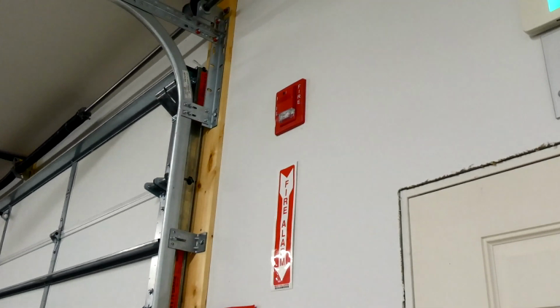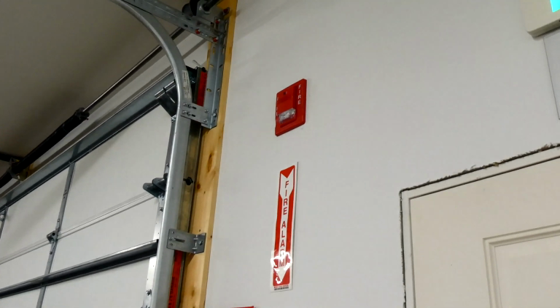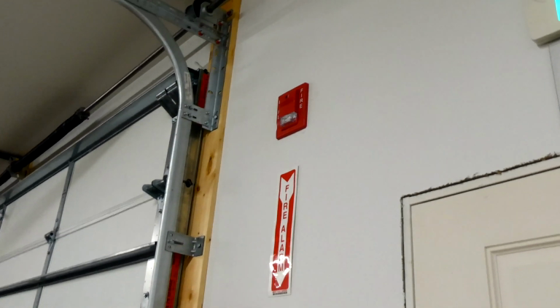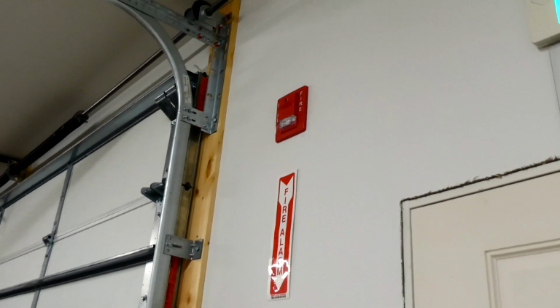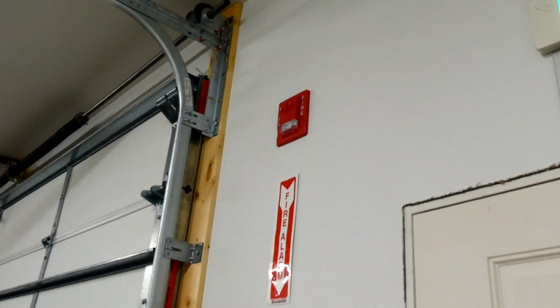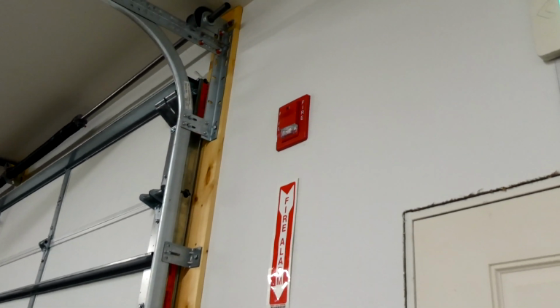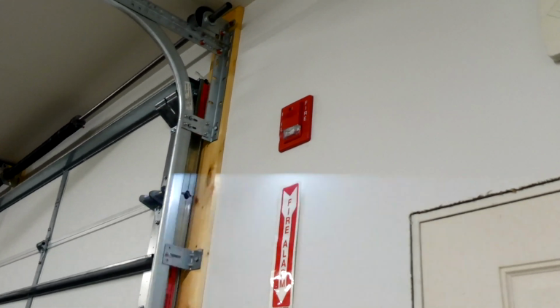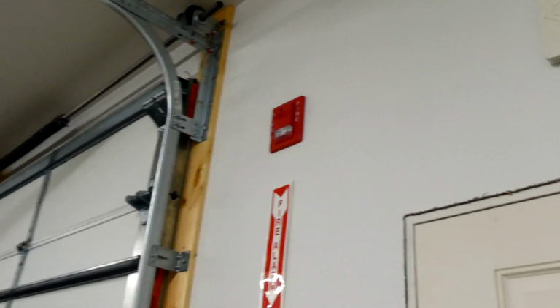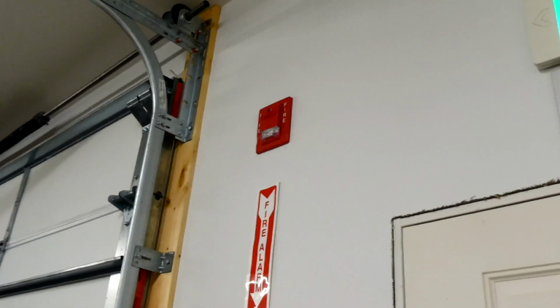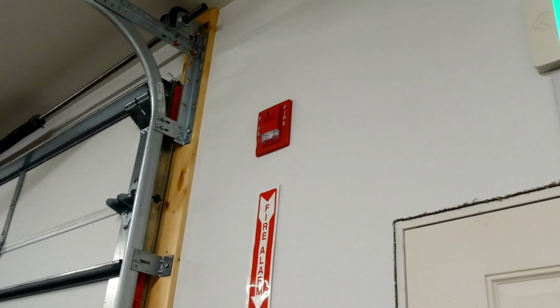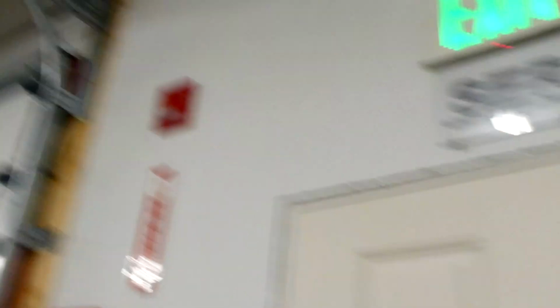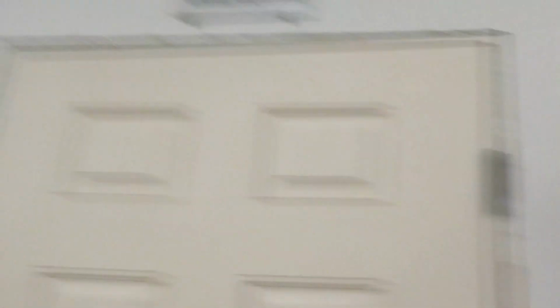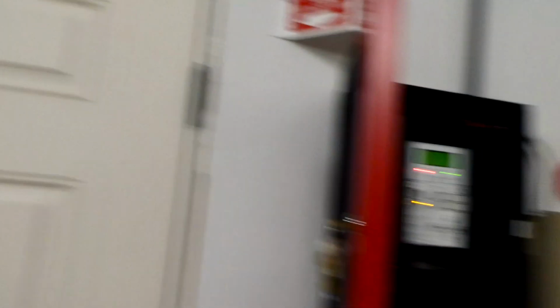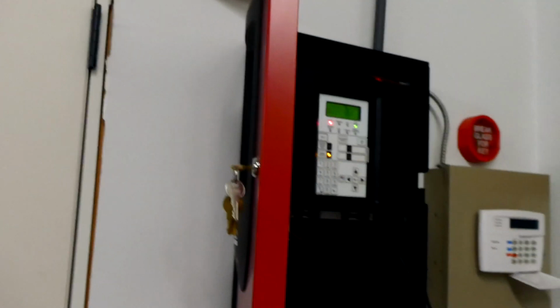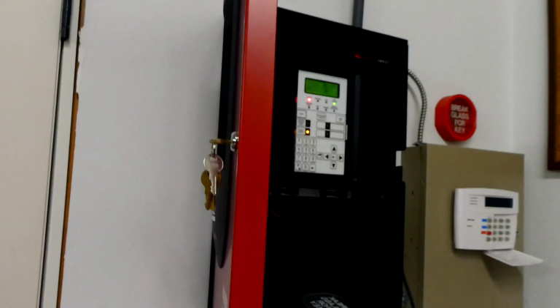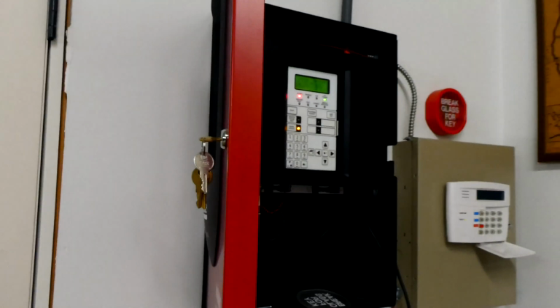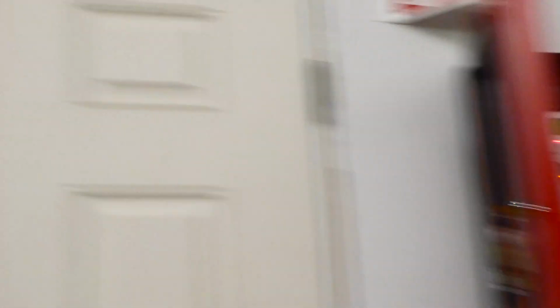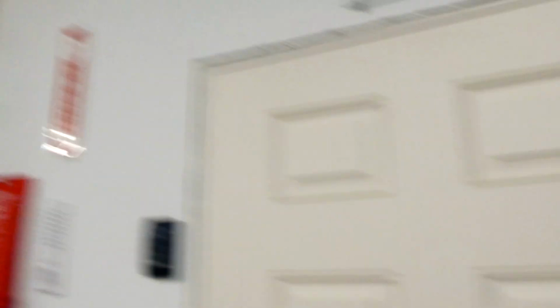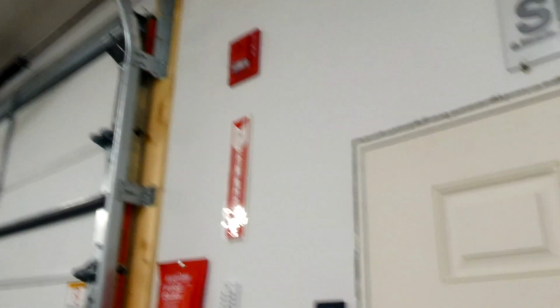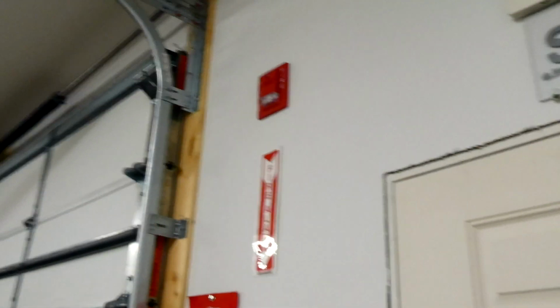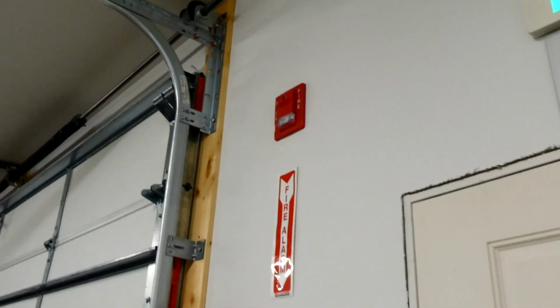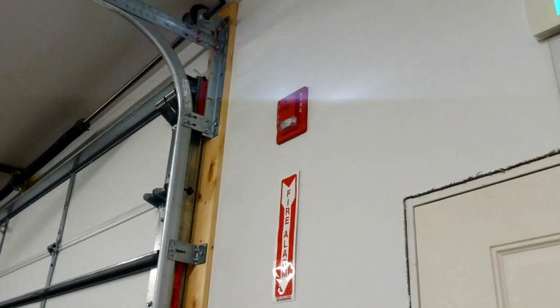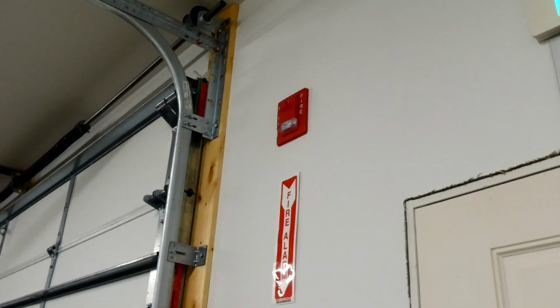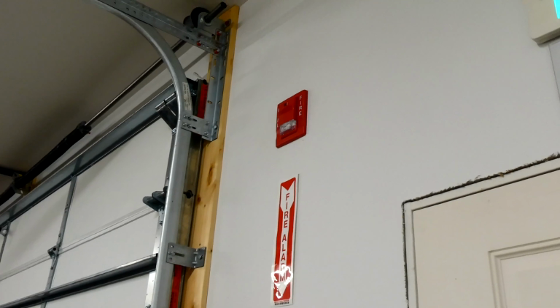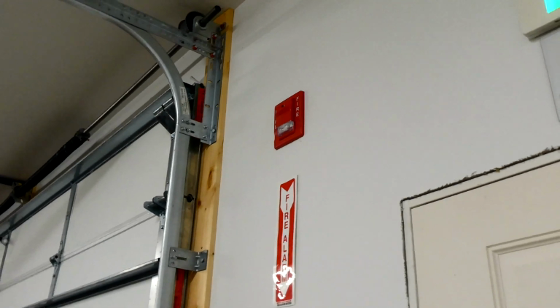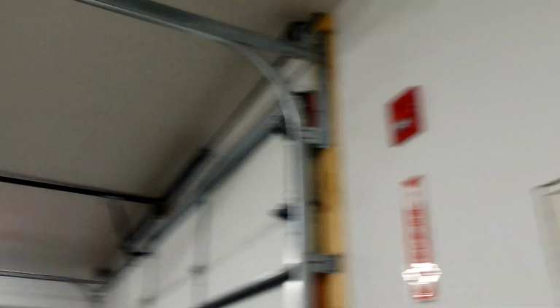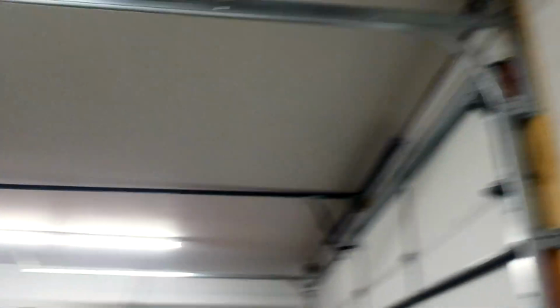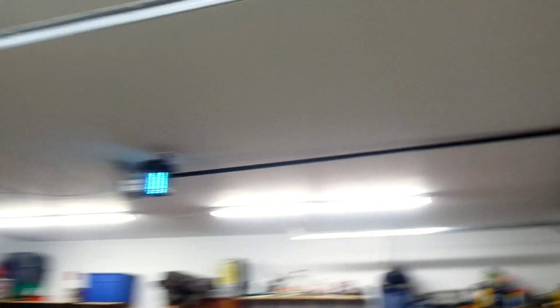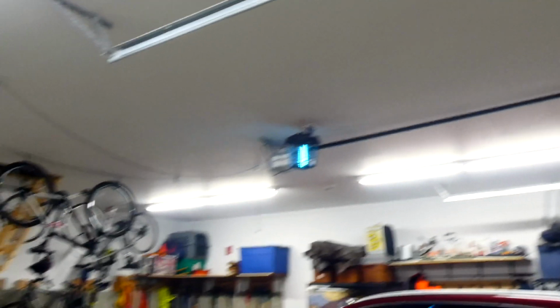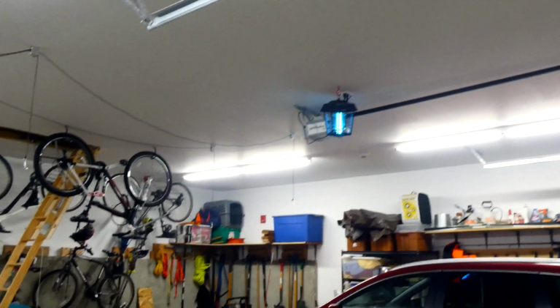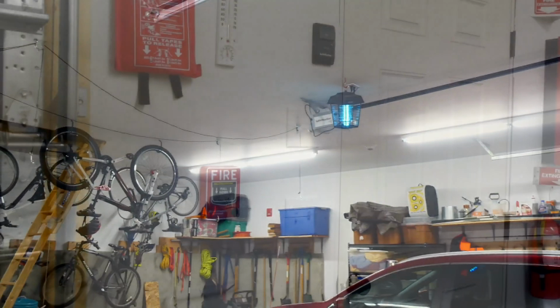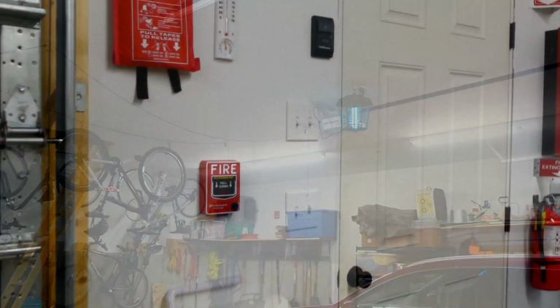The cool thing about the chime strobes is since they're both EST and this is an EST fire alarm control panel, they are both in perfect sync — the strobes and the chimes on them — which is pretty cool.